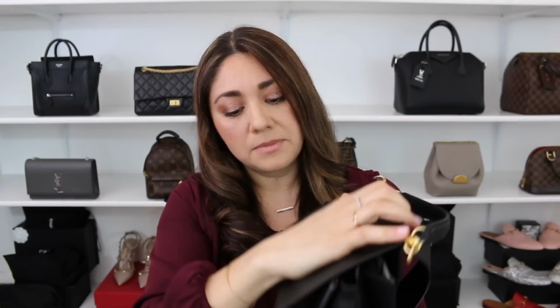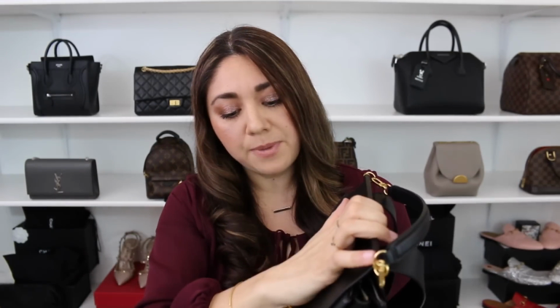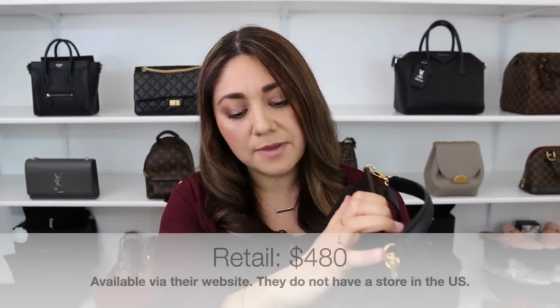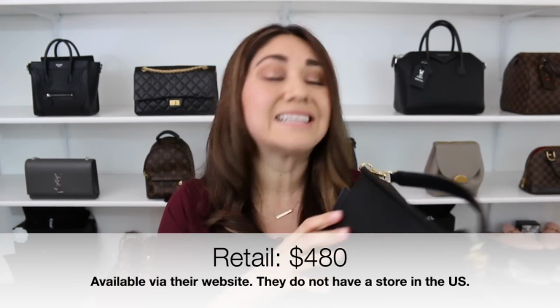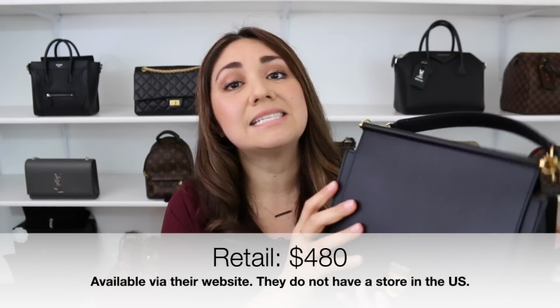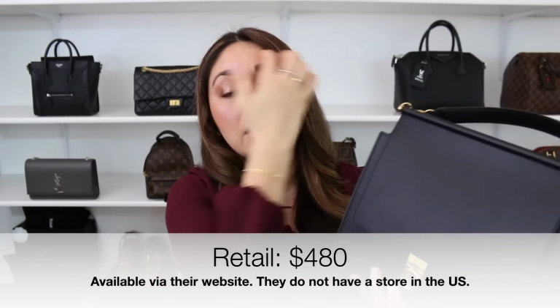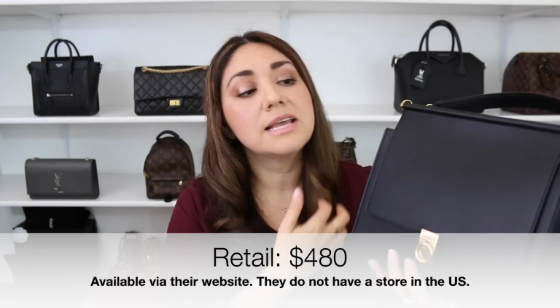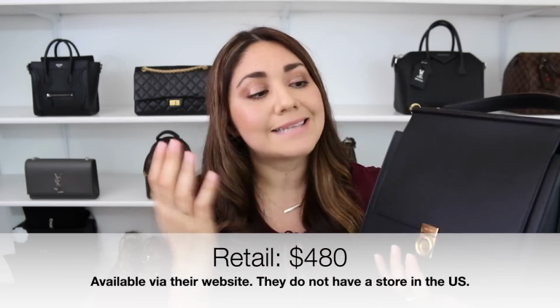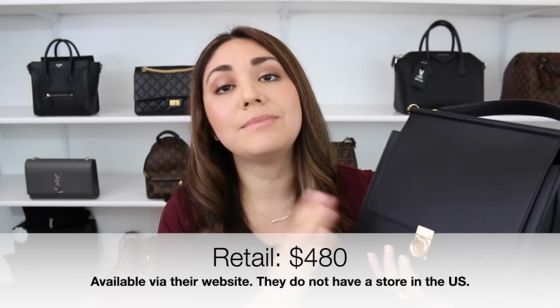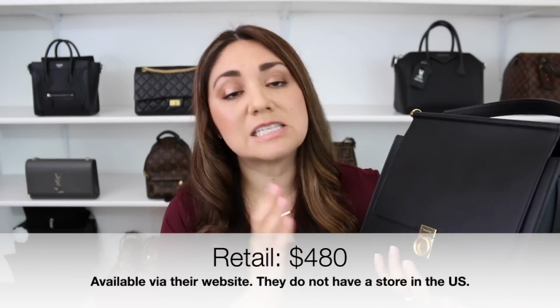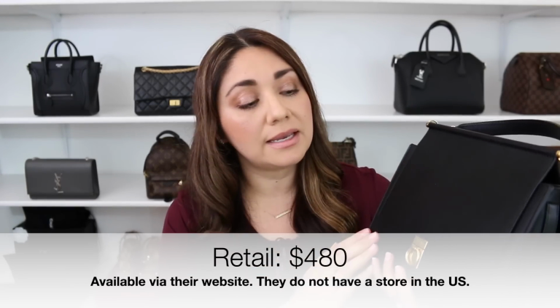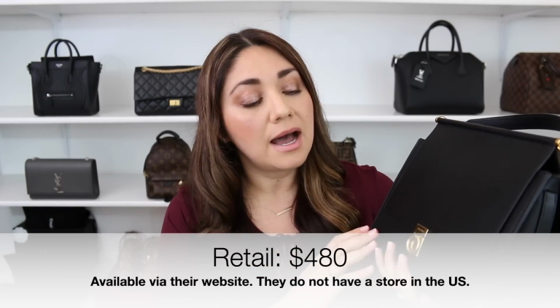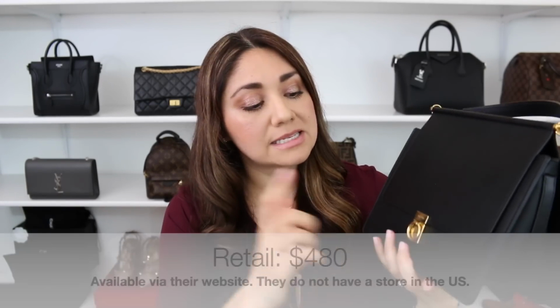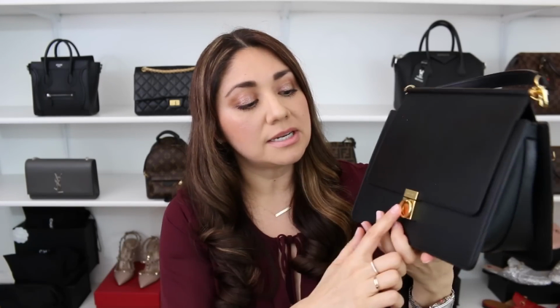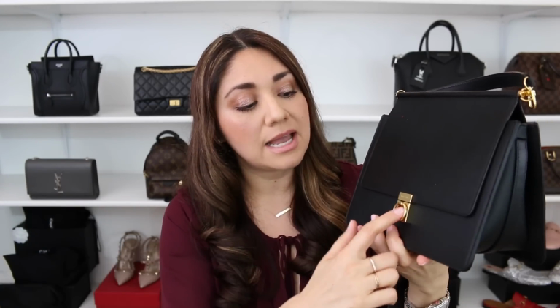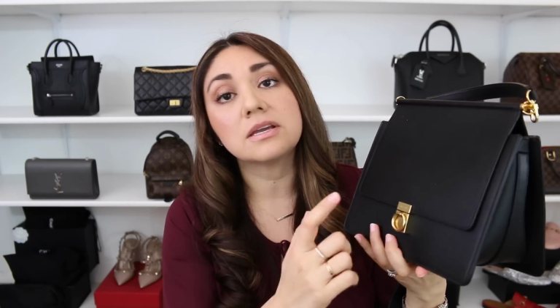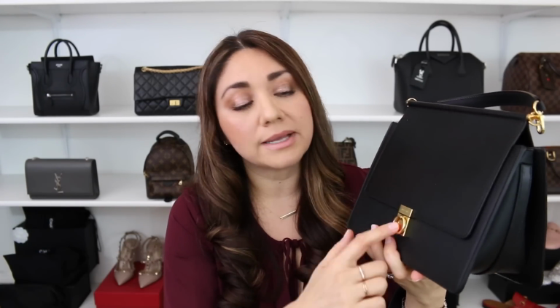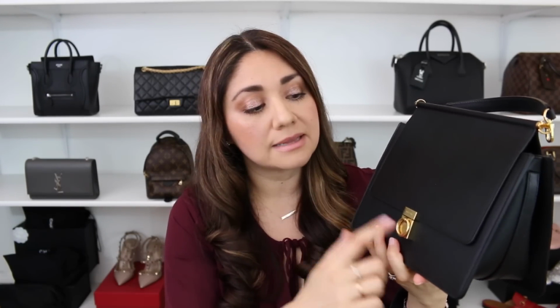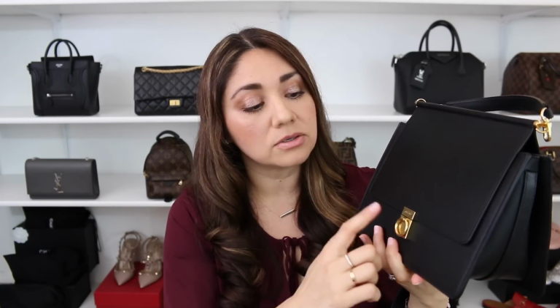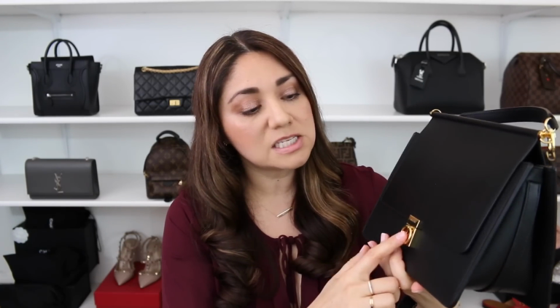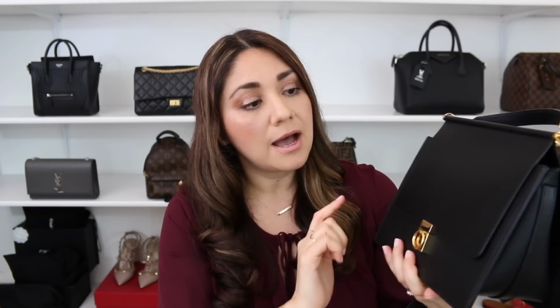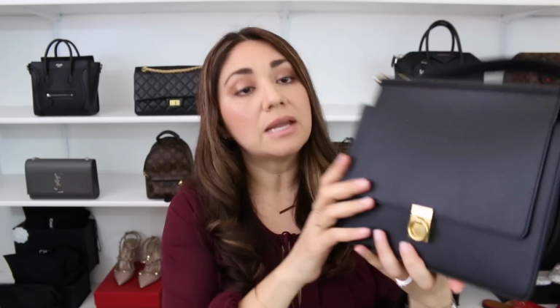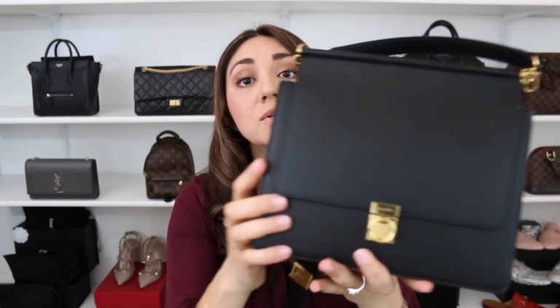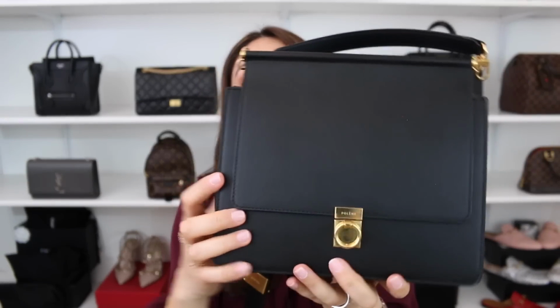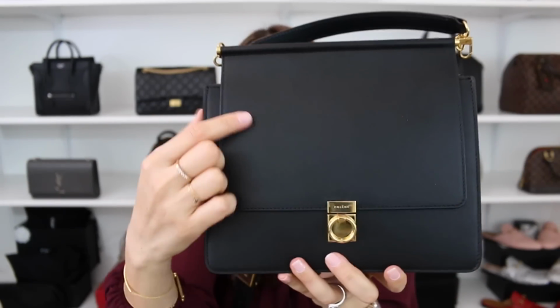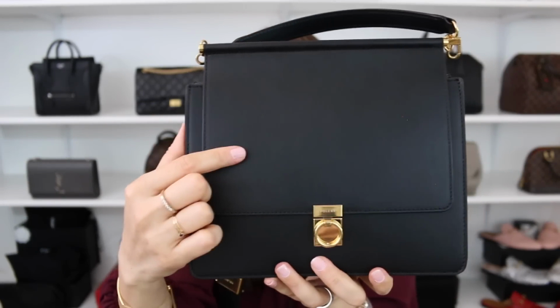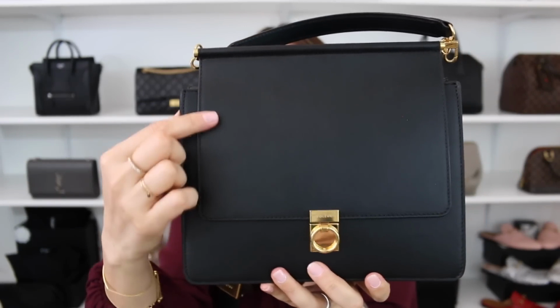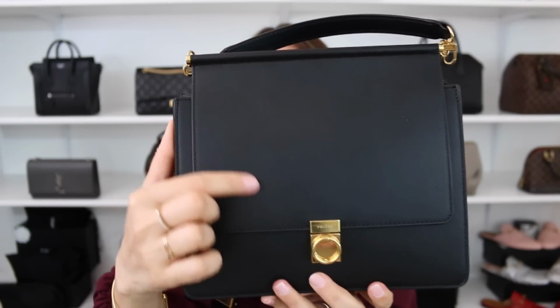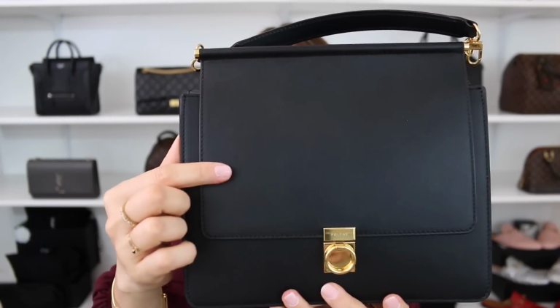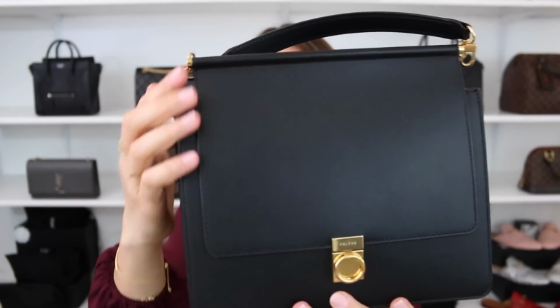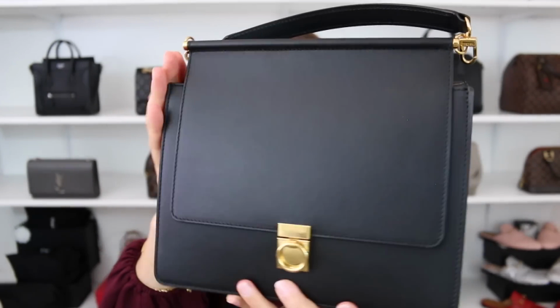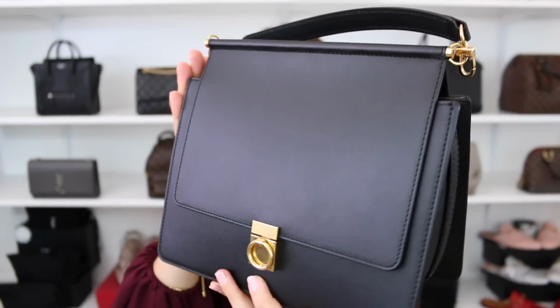This bag is available in six different colors. It is handmade in Spain and has the gold-plated stainless steel clasp. It also features smooth full-grain leather.